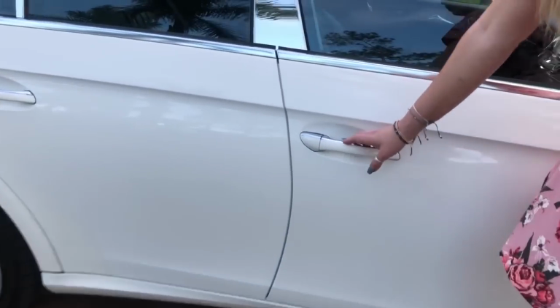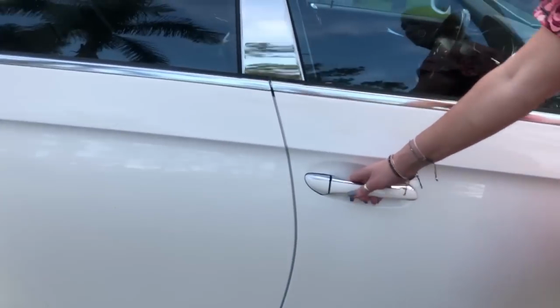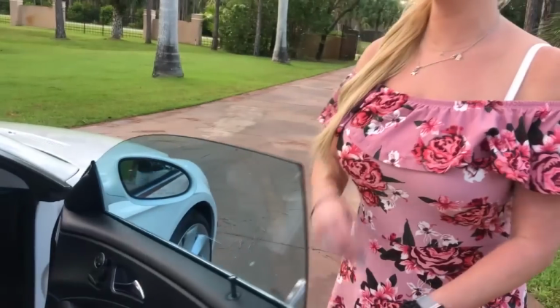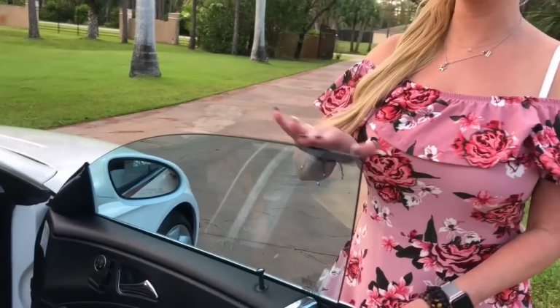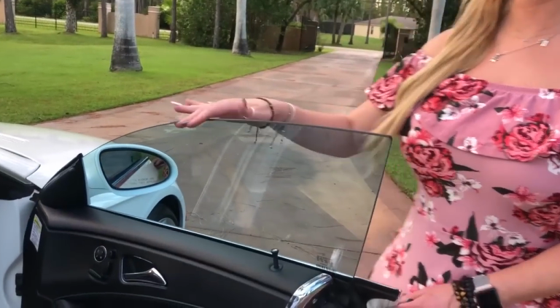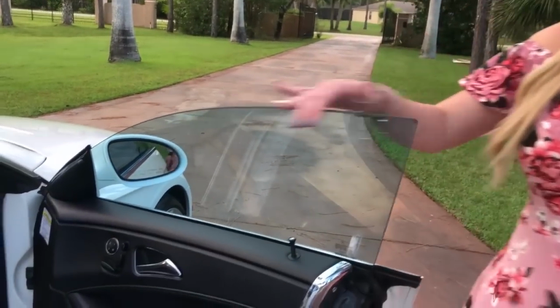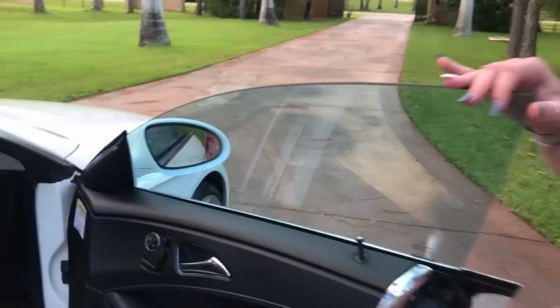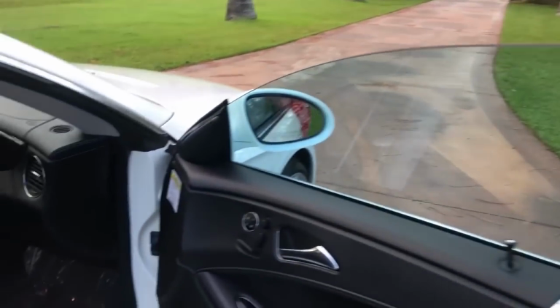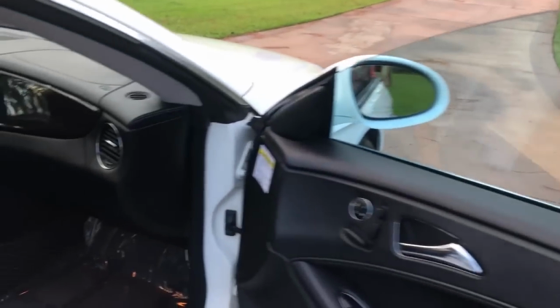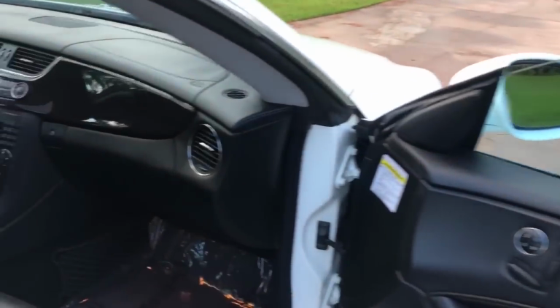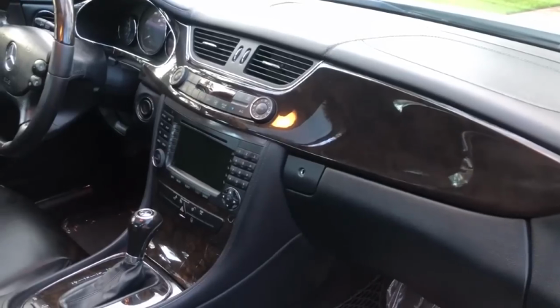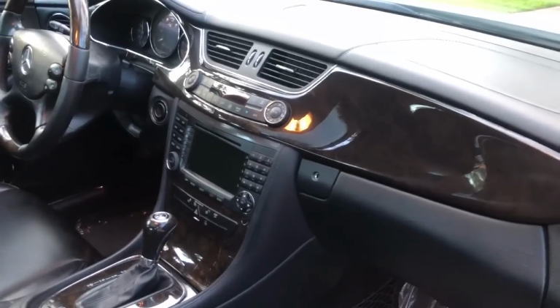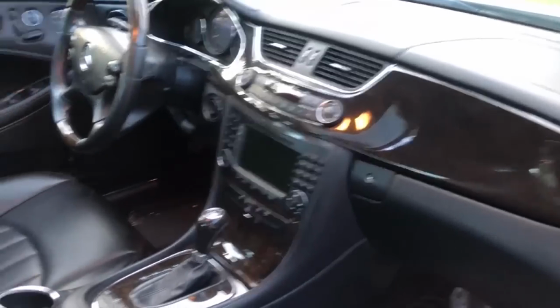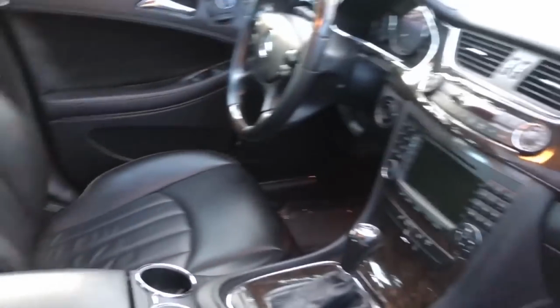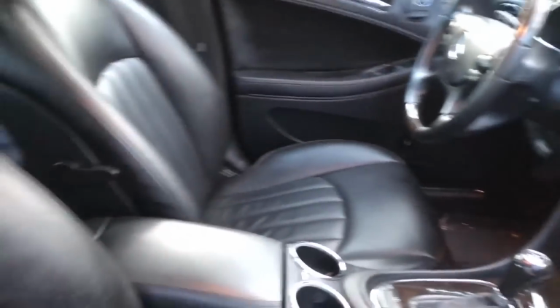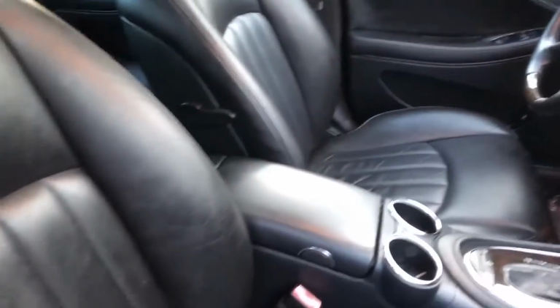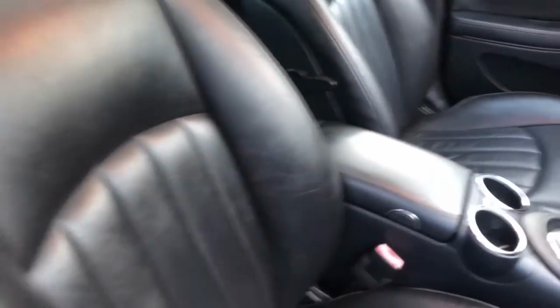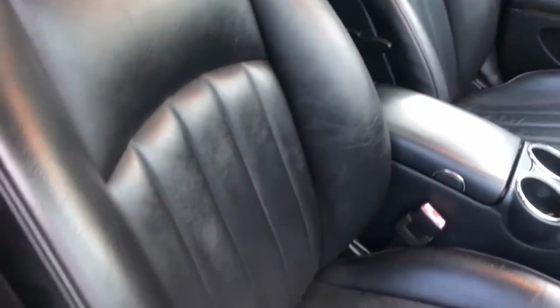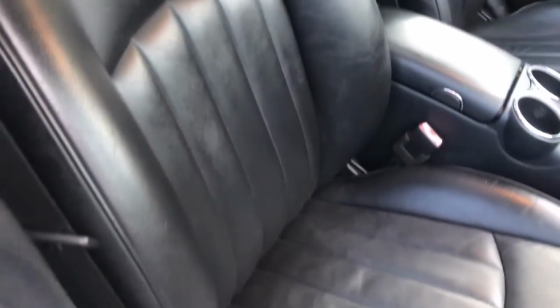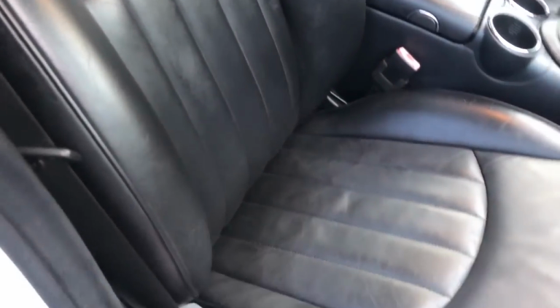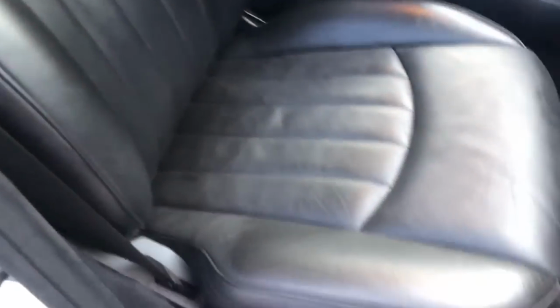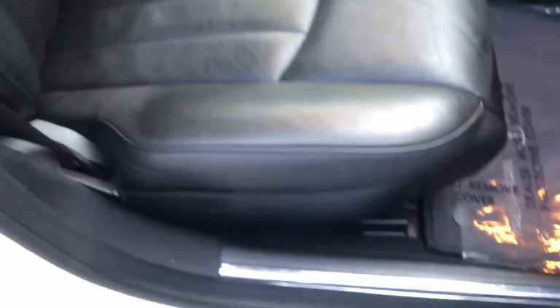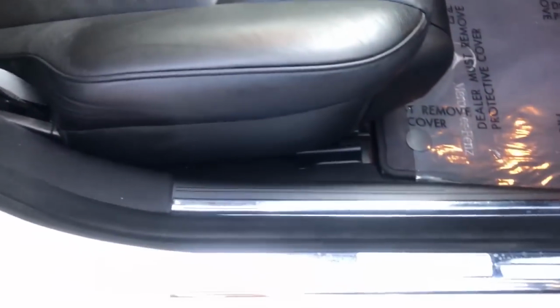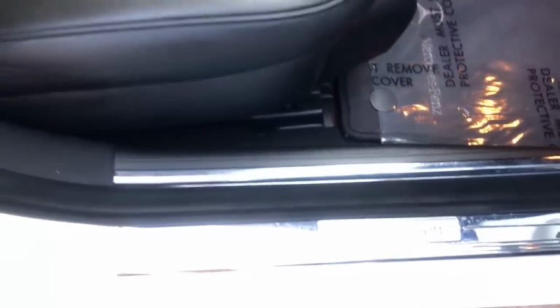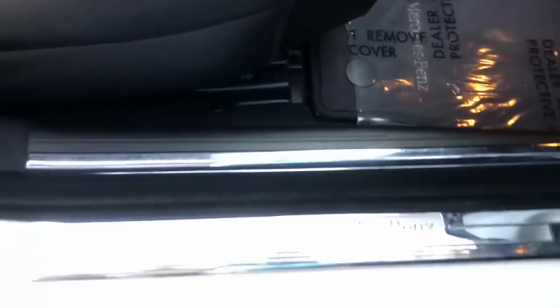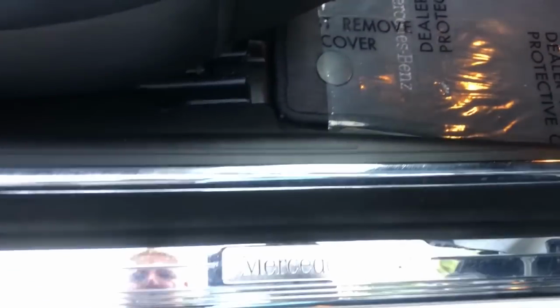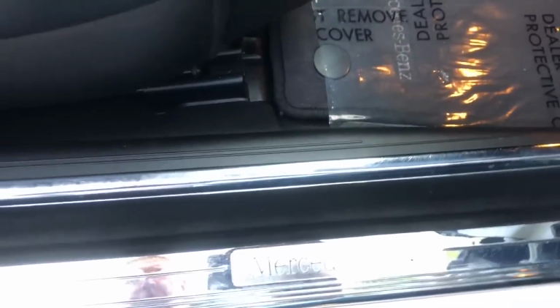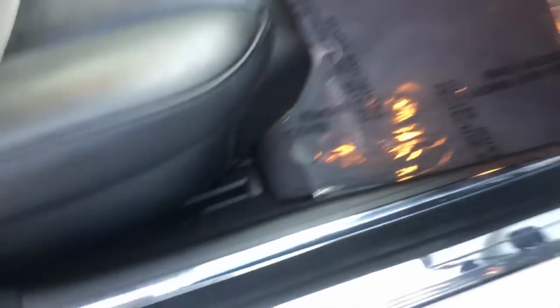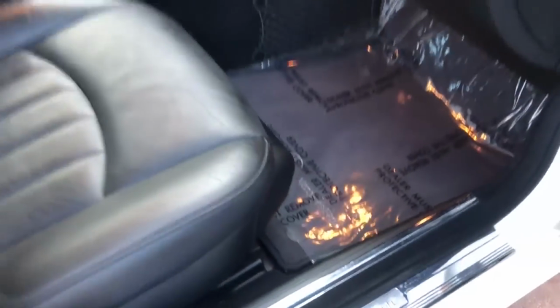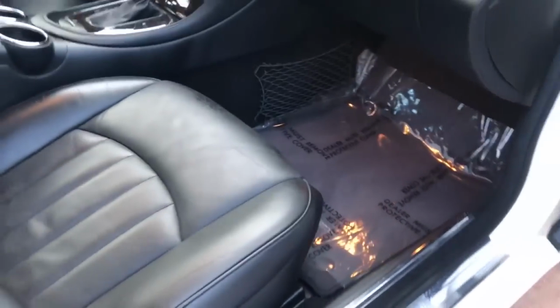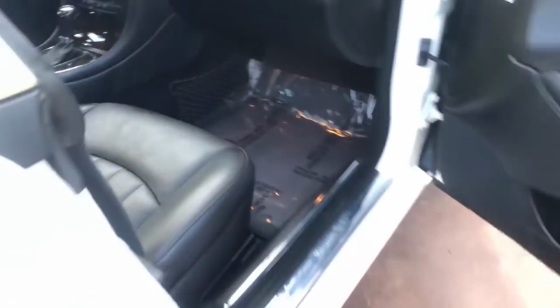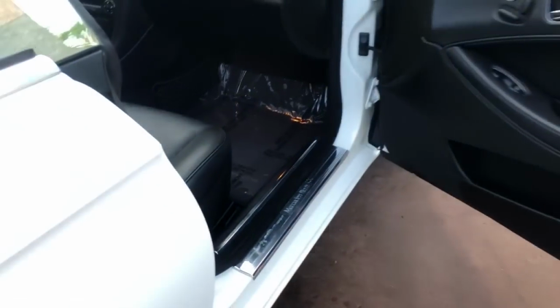Anytime you see the Mercedes star on the grille, that is a sport model. I love the chrome handles here. All four doors are frameless windows, and that's another indication that it is a sport Mercedes-Benz.